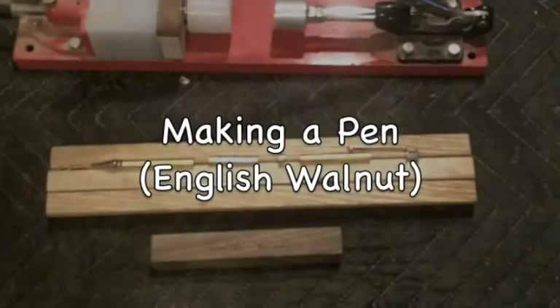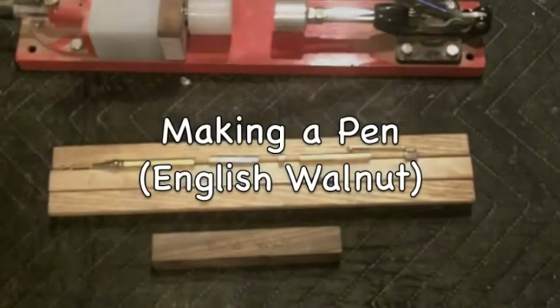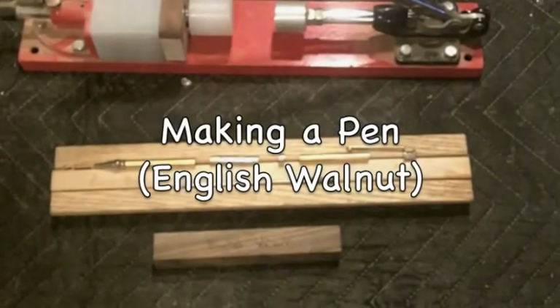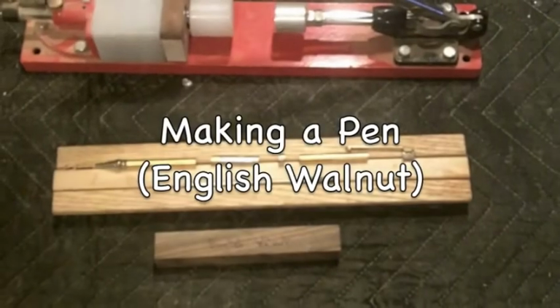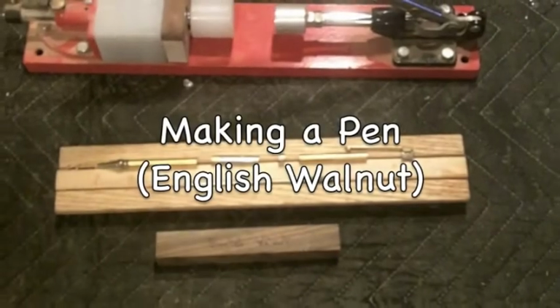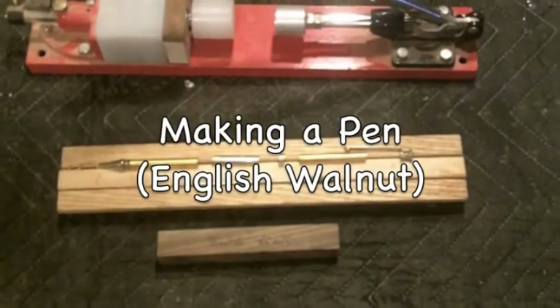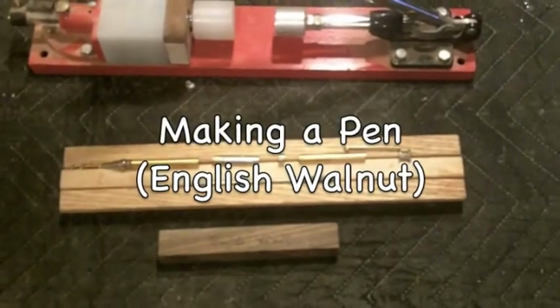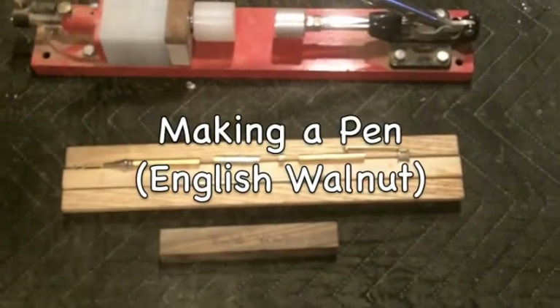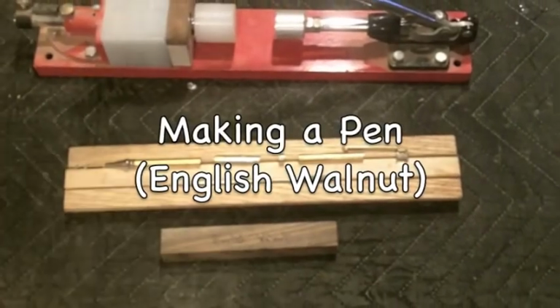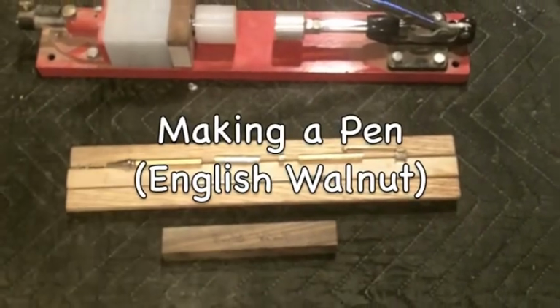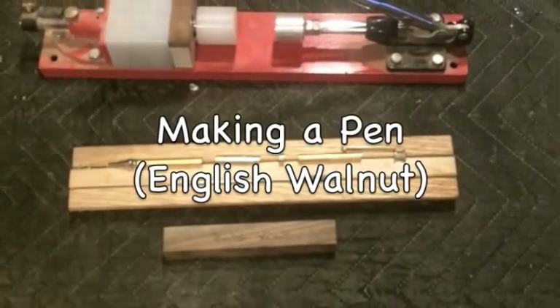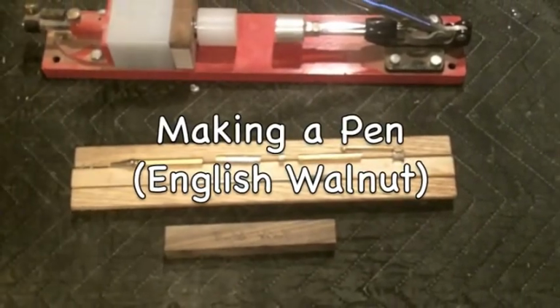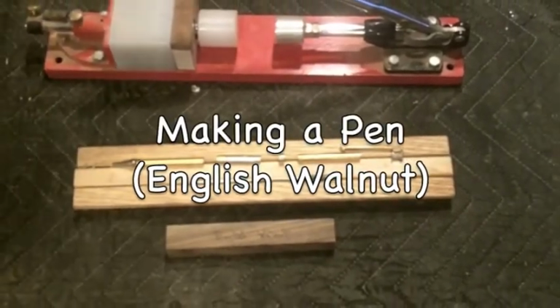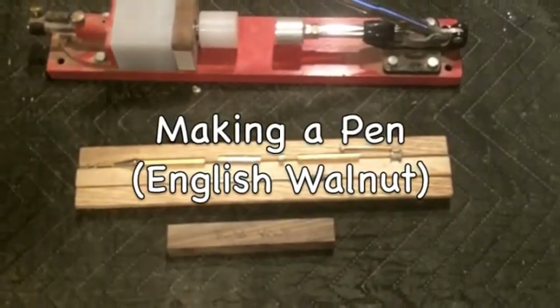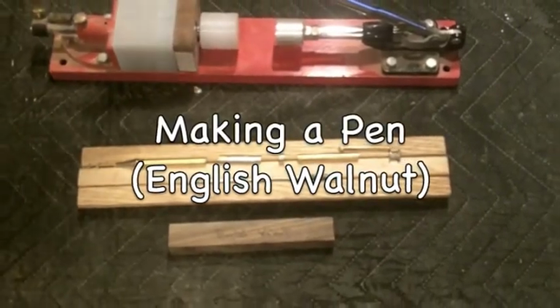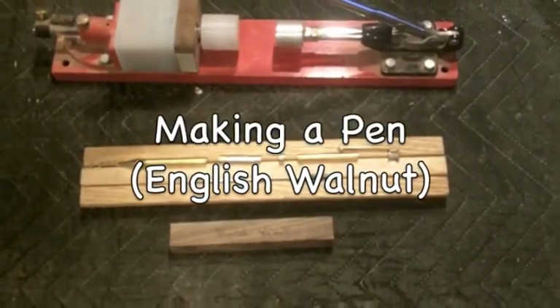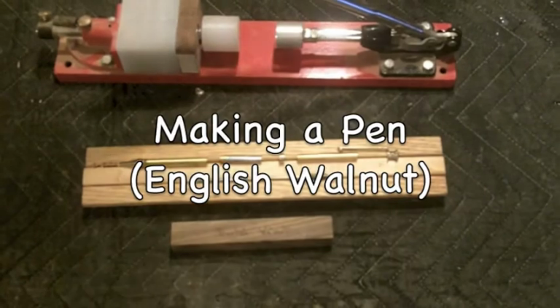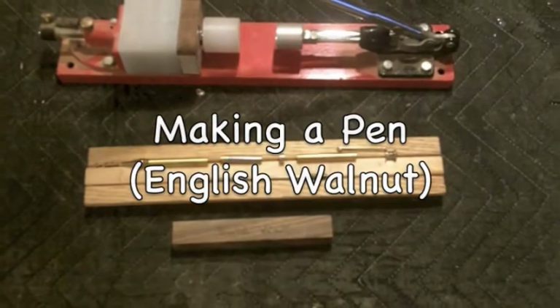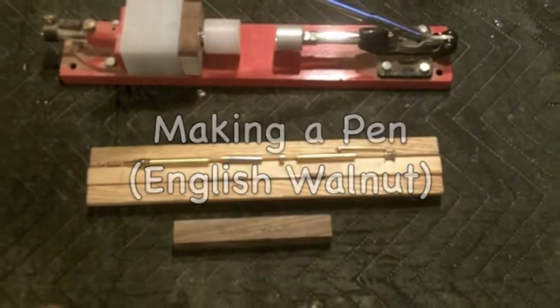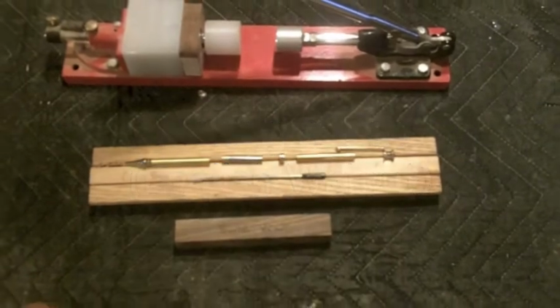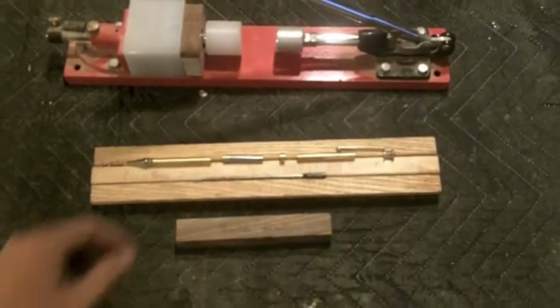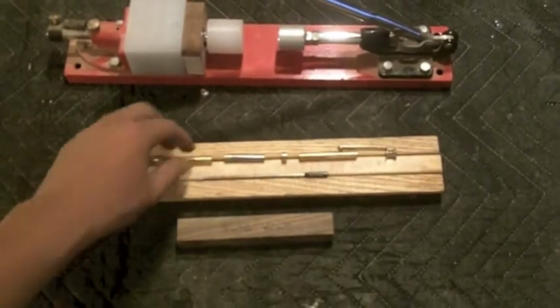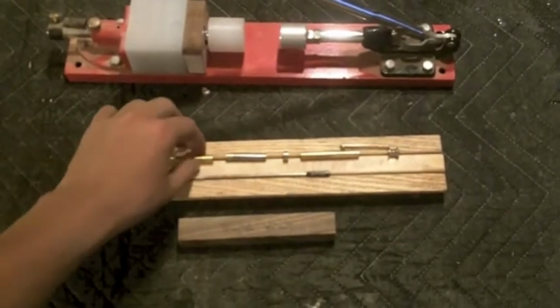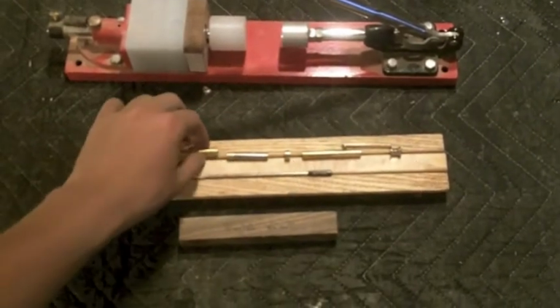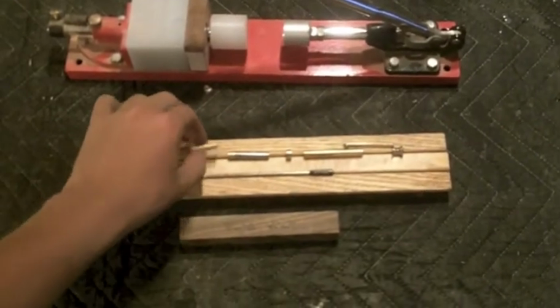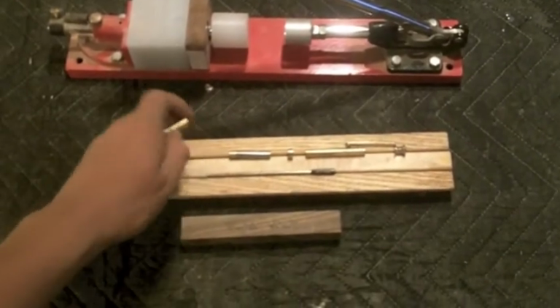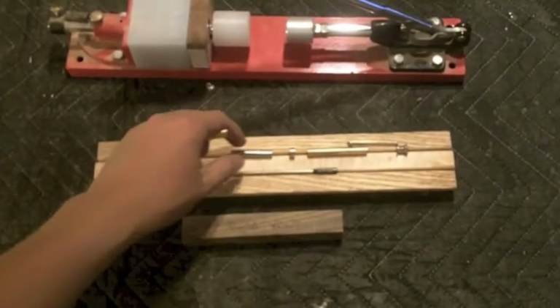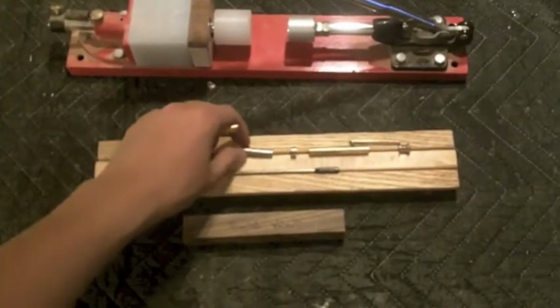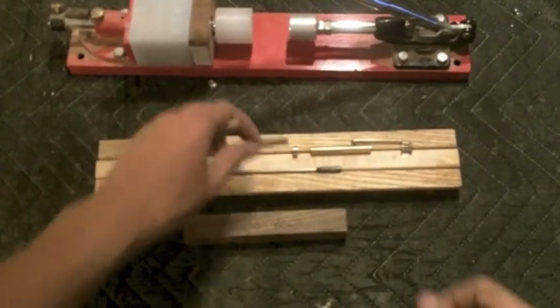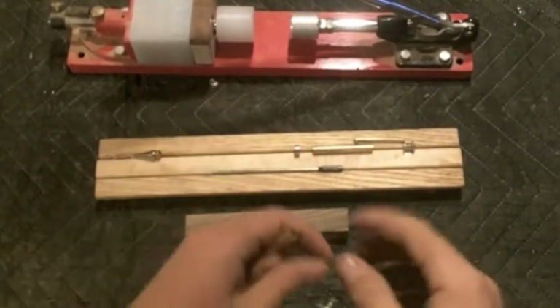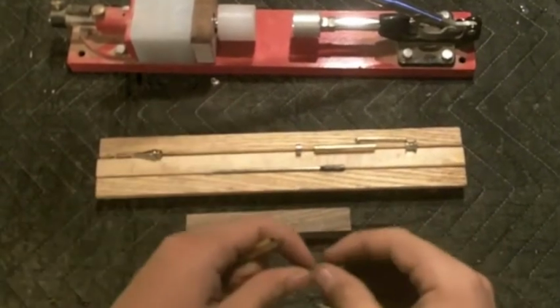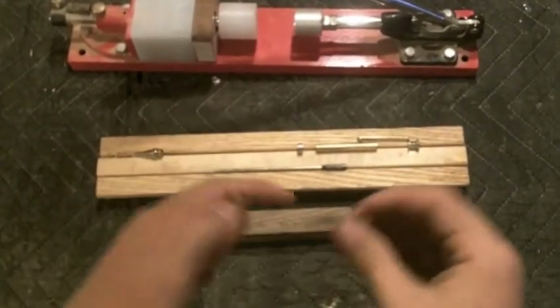Hello everybody. So today in this video, I am going back to the basics and turning a simple twist style pen.